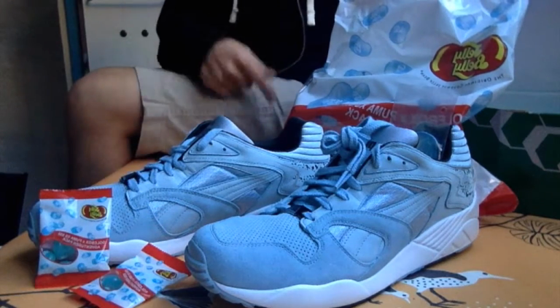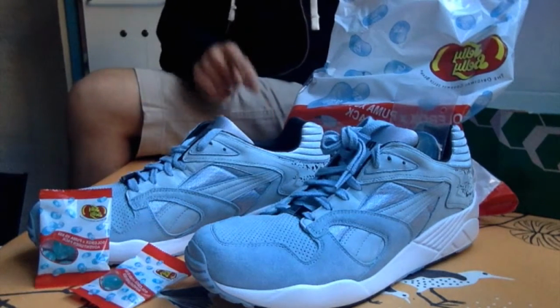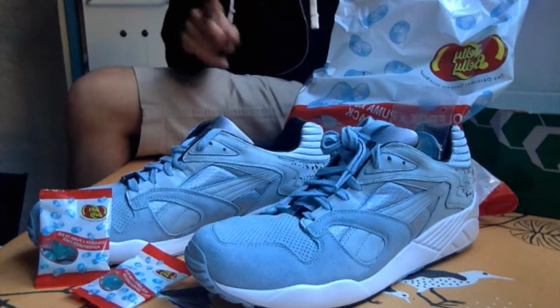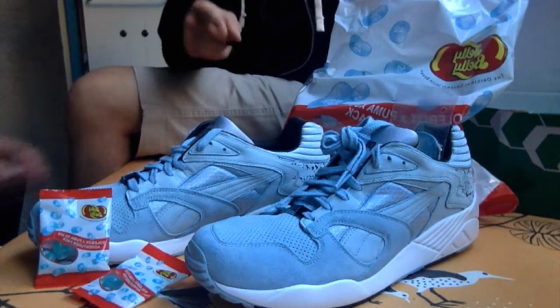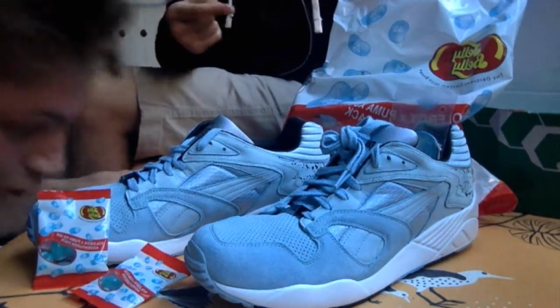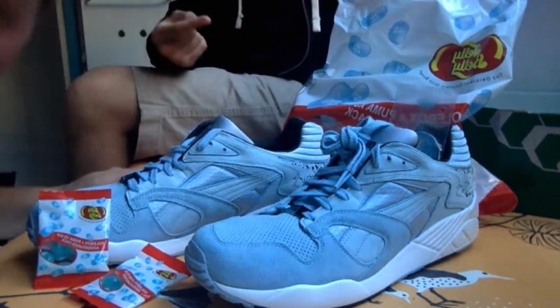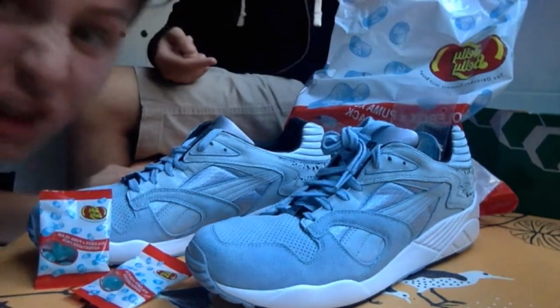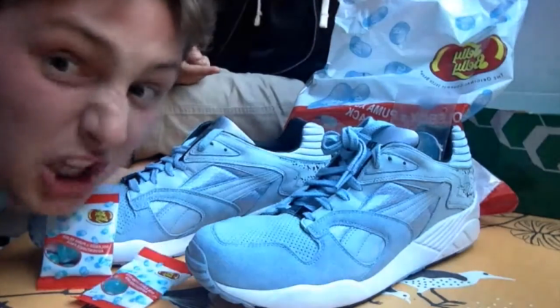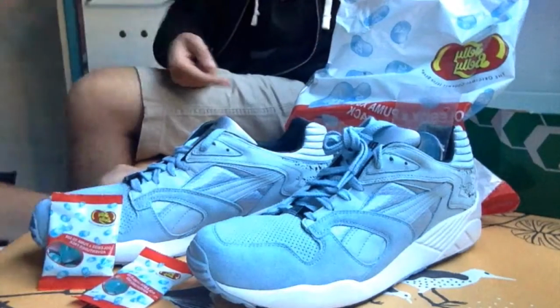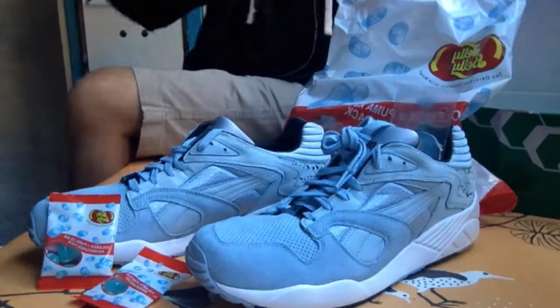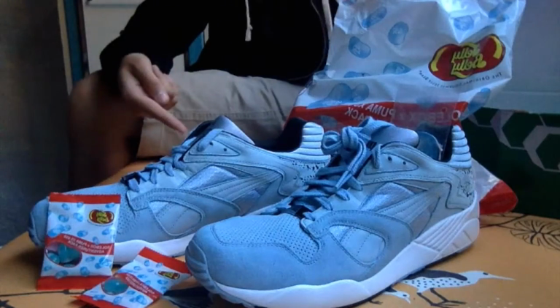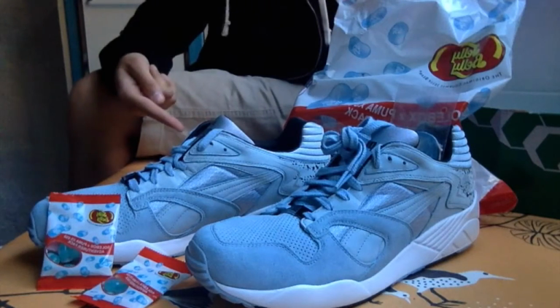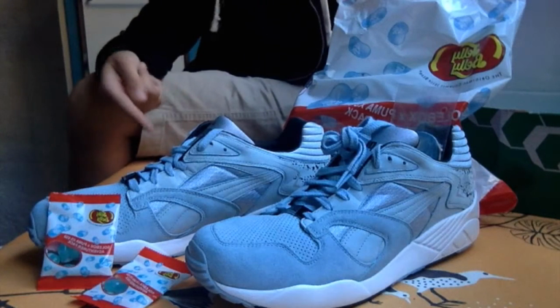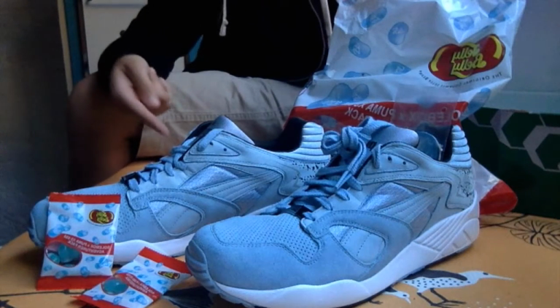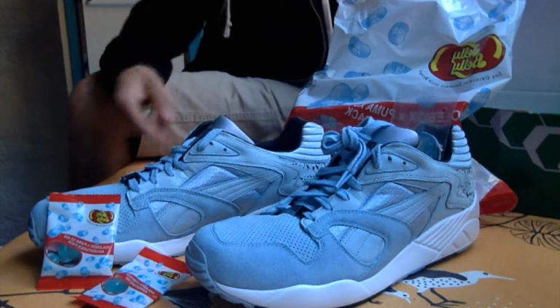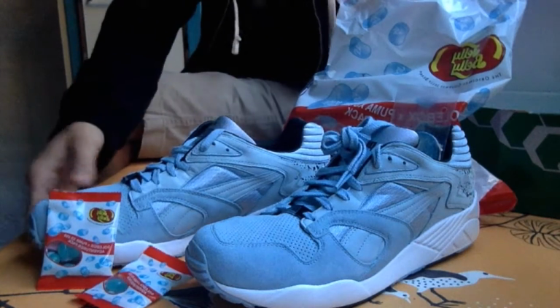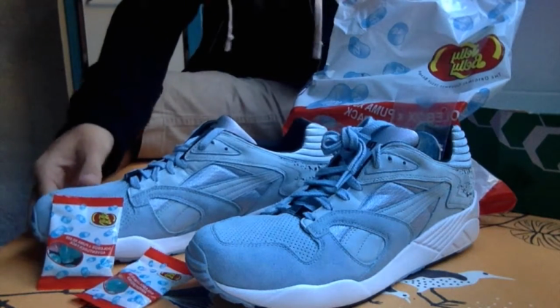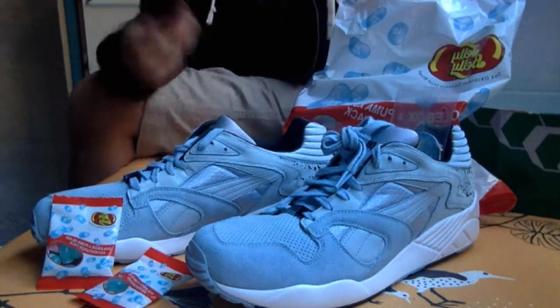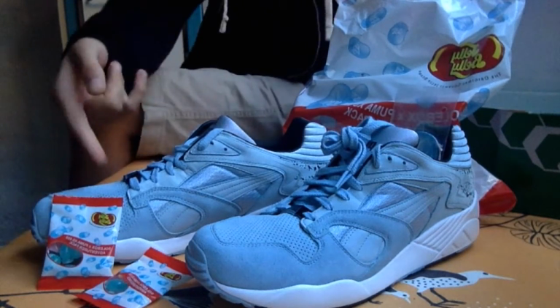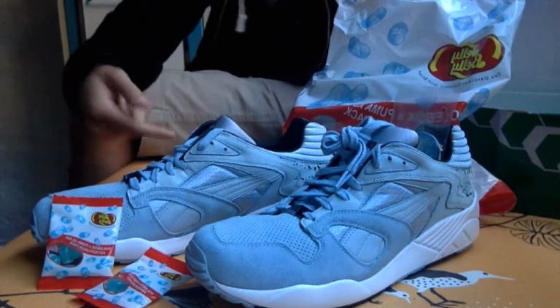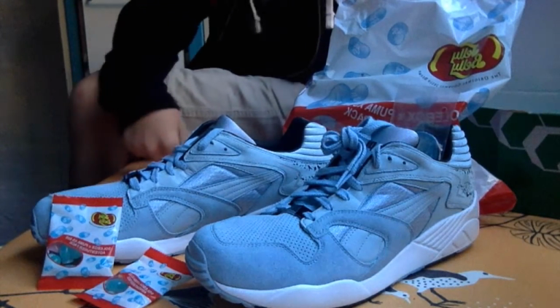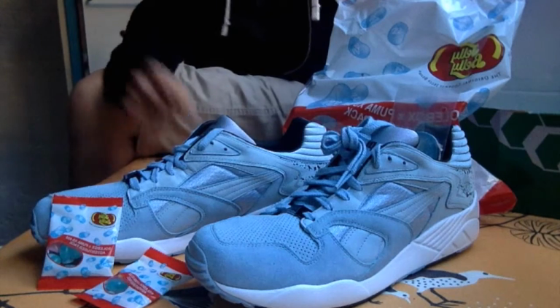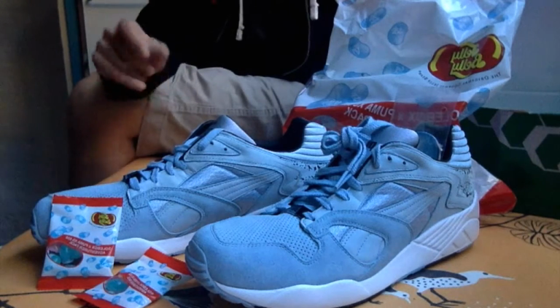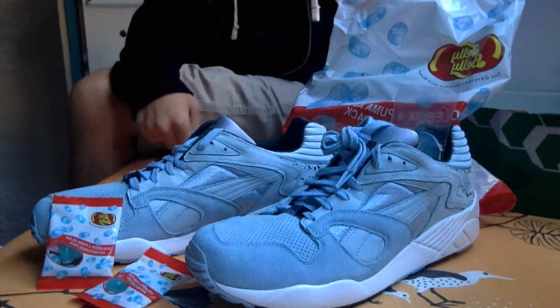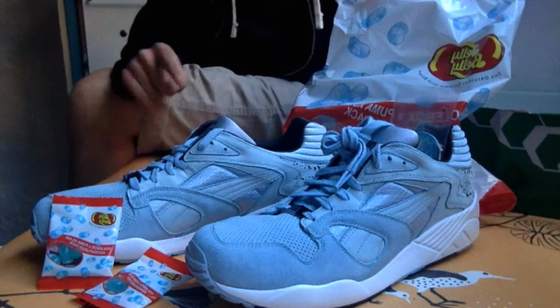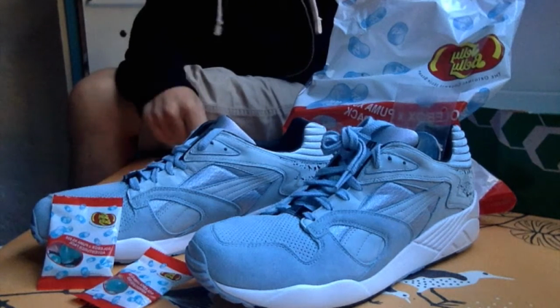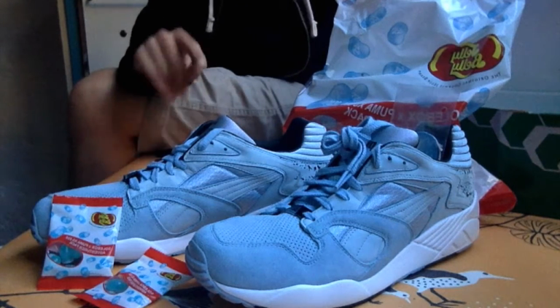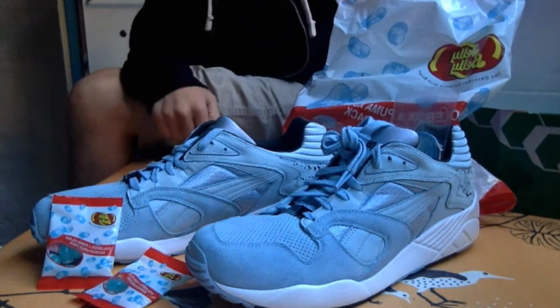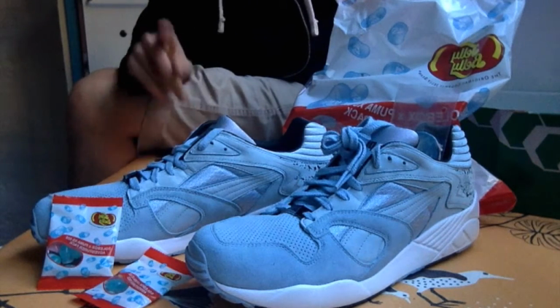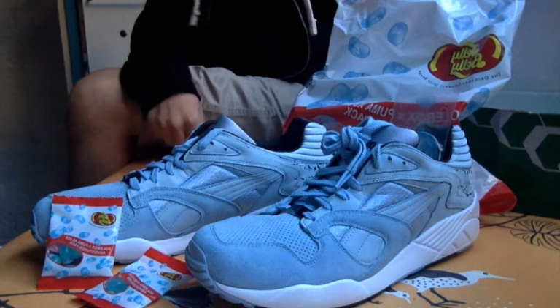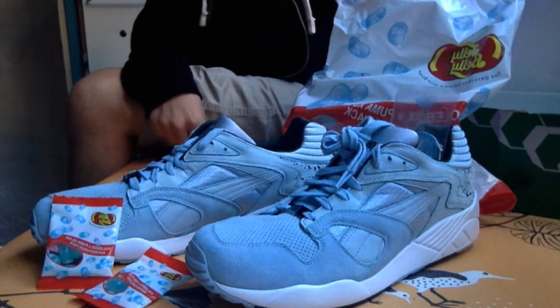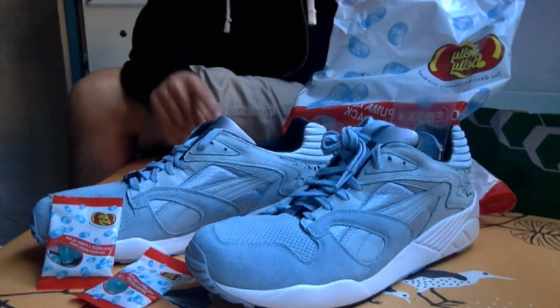Believe it or not, oh my god they smell like jelly beans! They do in fact smell like jelly beans, guys. Smell them — they smell like these jelly beans right here. Not sure if they taste like them, but they do smell like them.